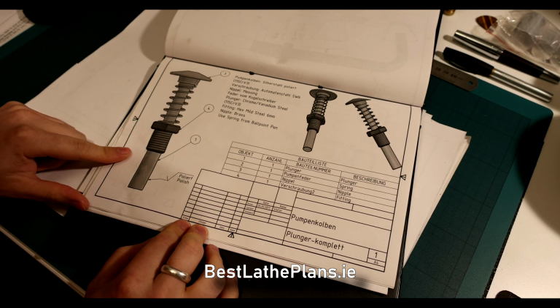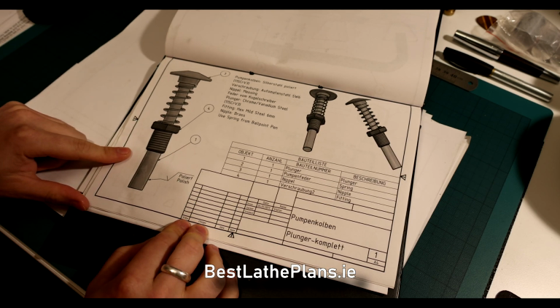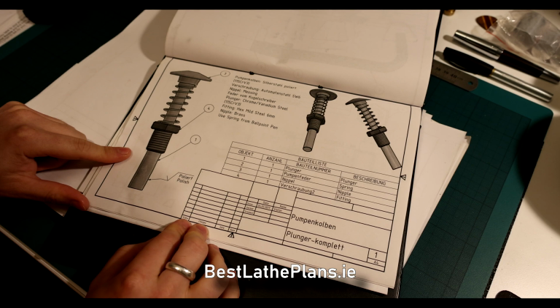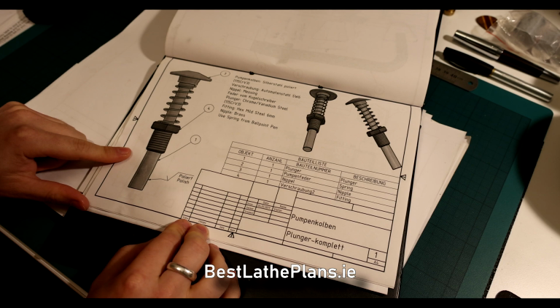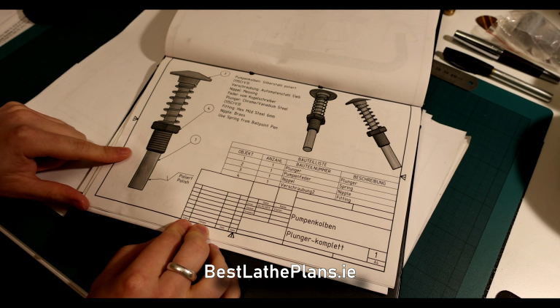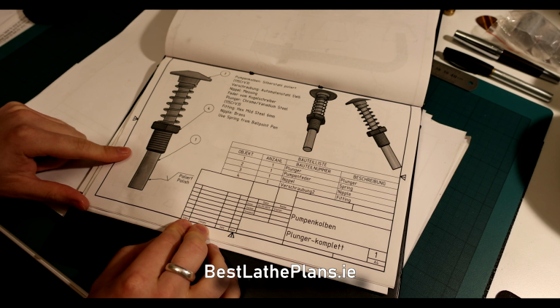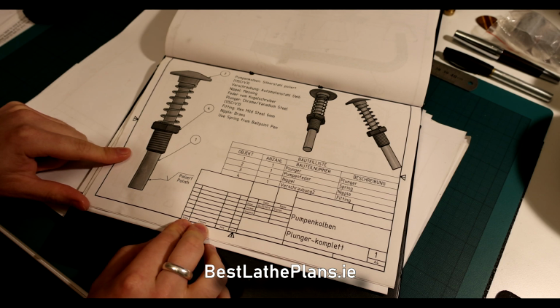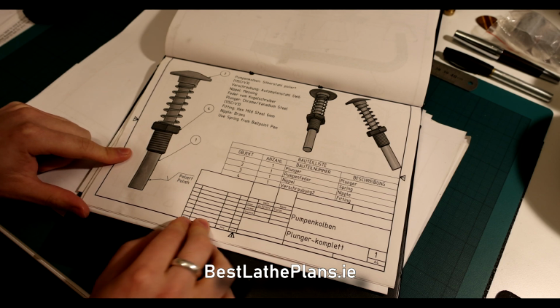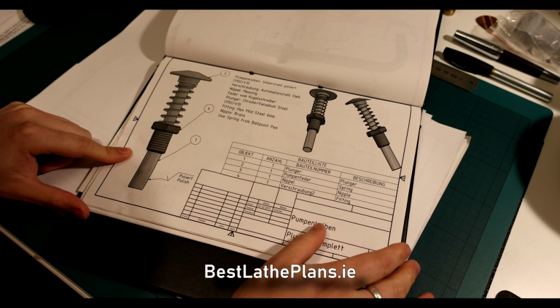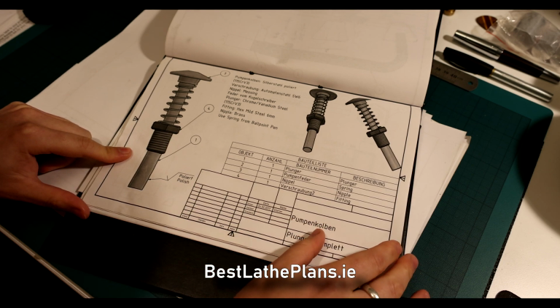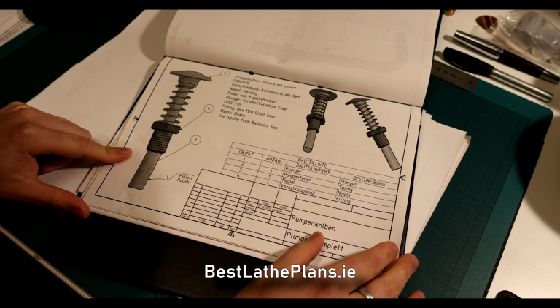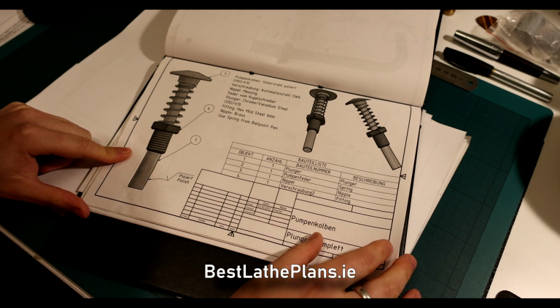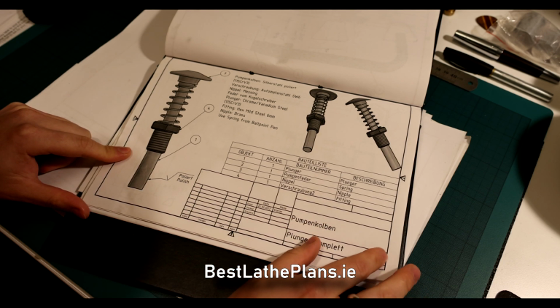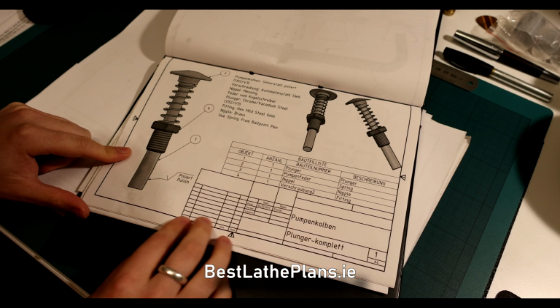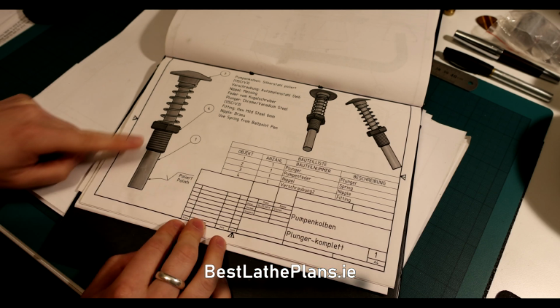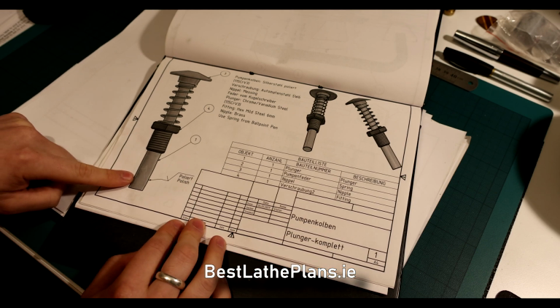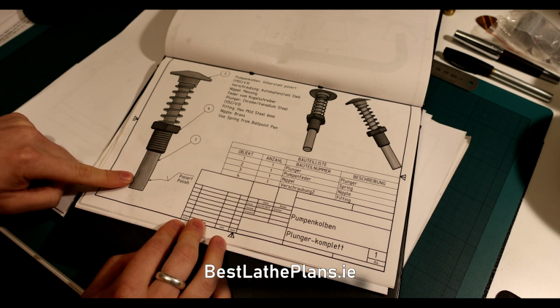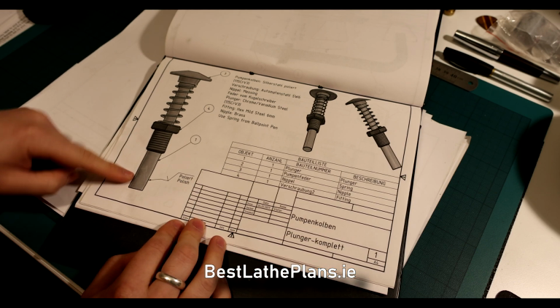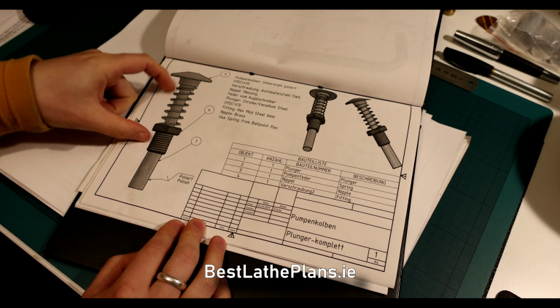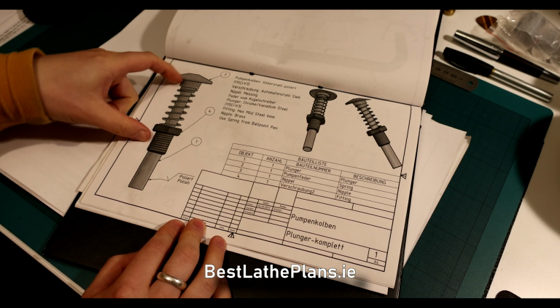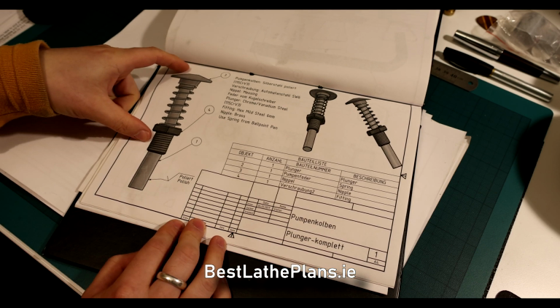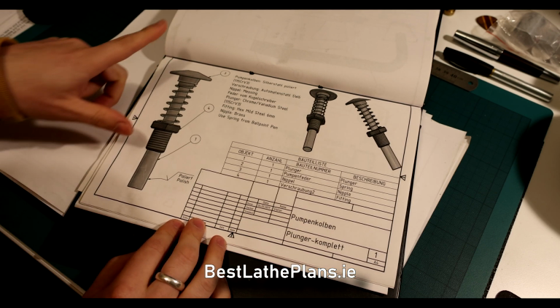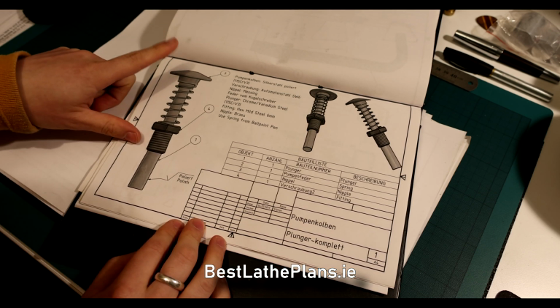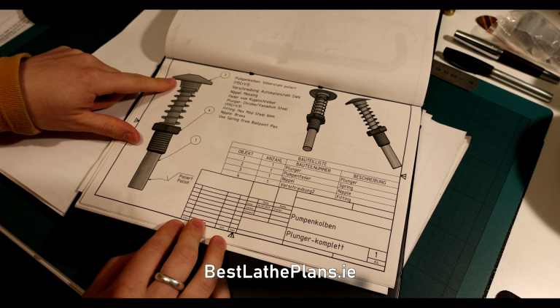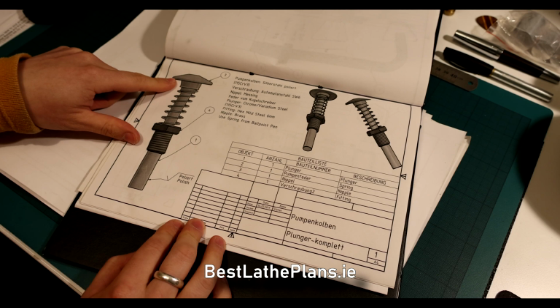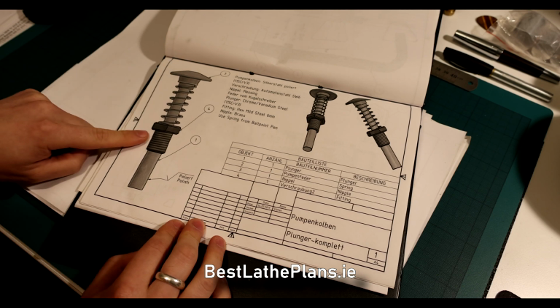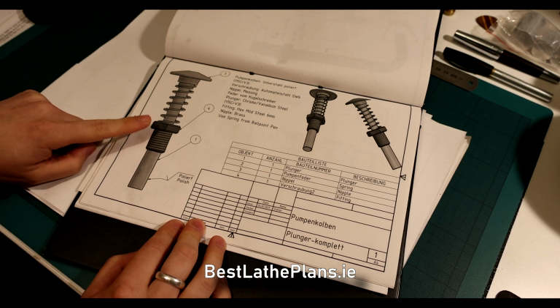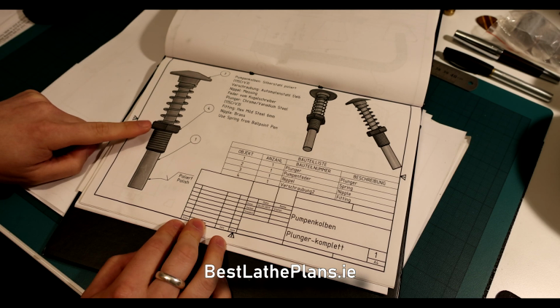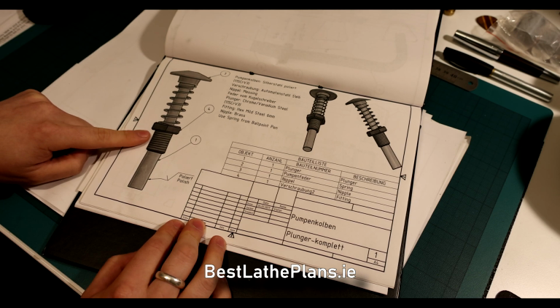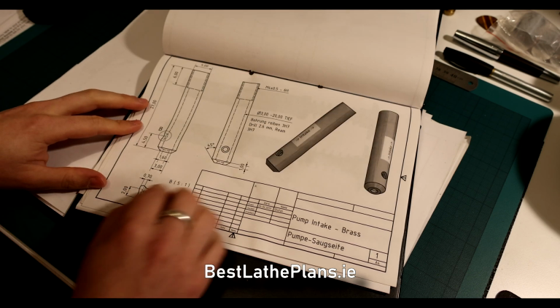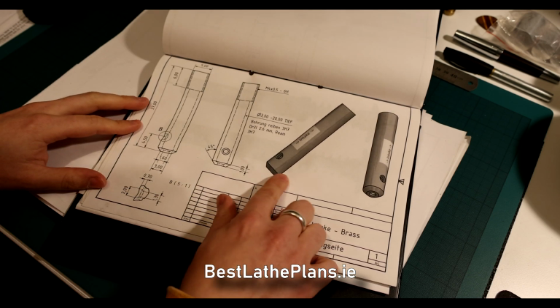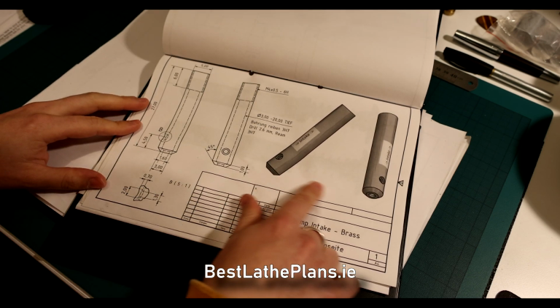The inlet mechanism contains six distinct parts and we will need to manufacture four of them. The list of the parts are: the plunger or piston, the spring, the hat, the plunger gland nut, the plunger body, and the ball bearing.